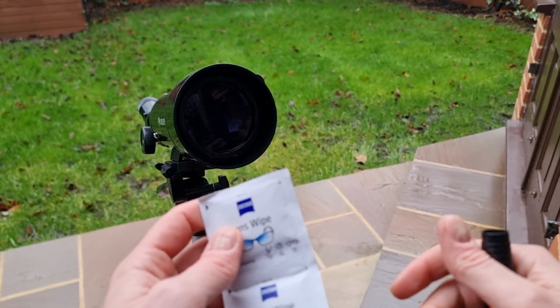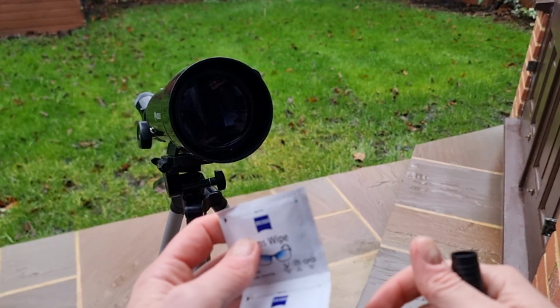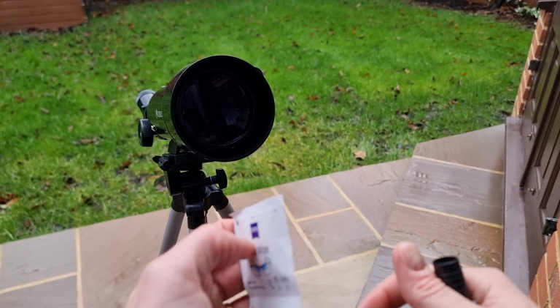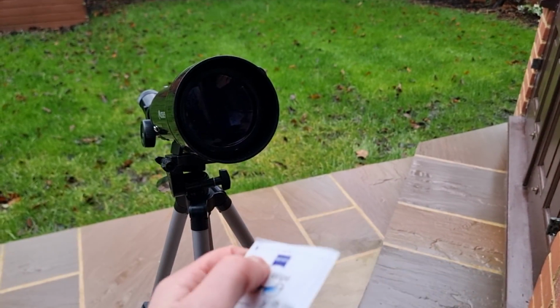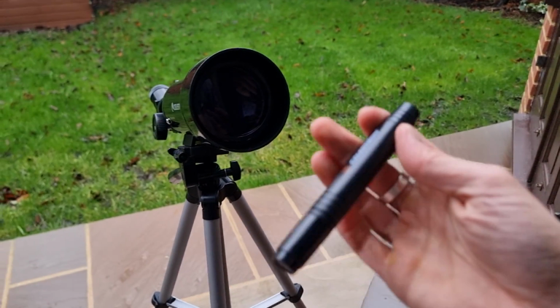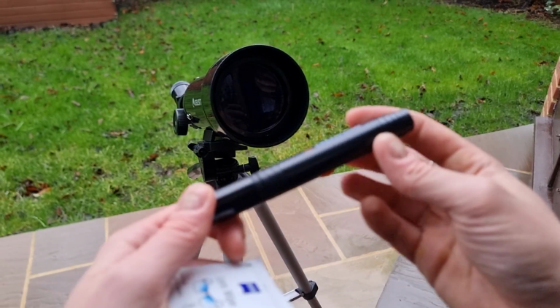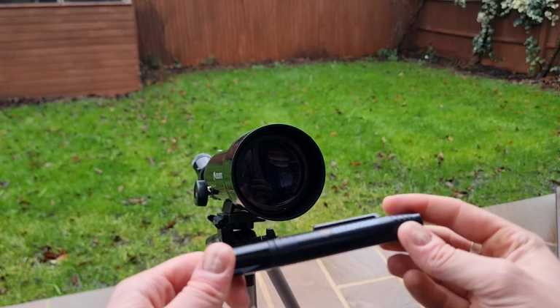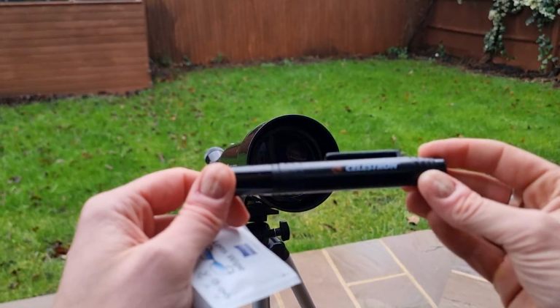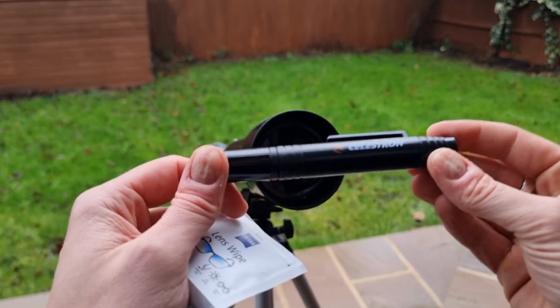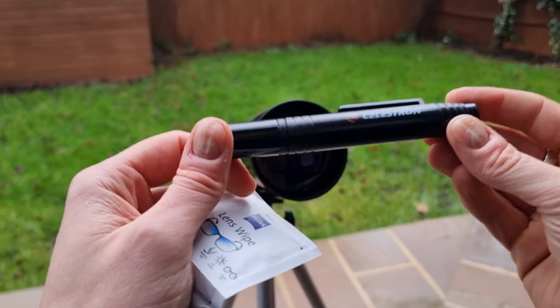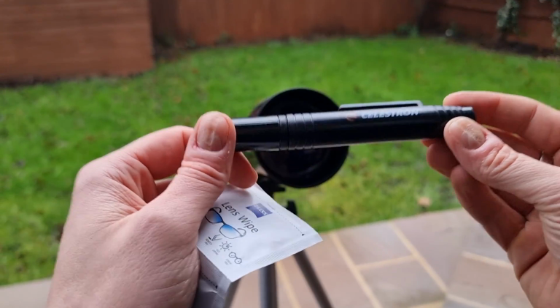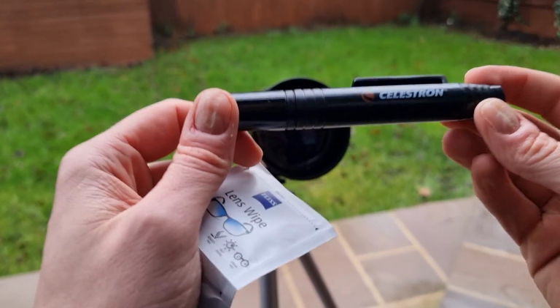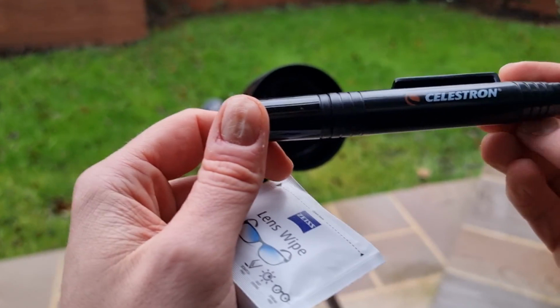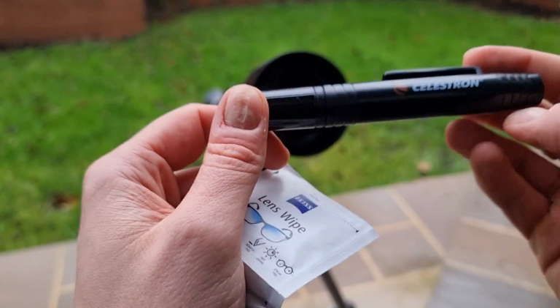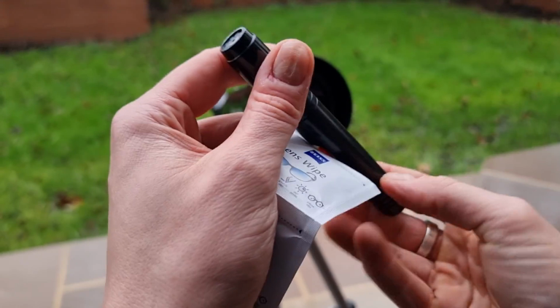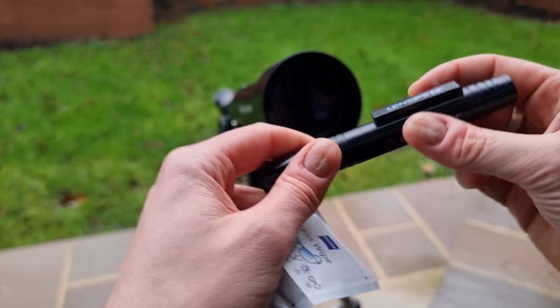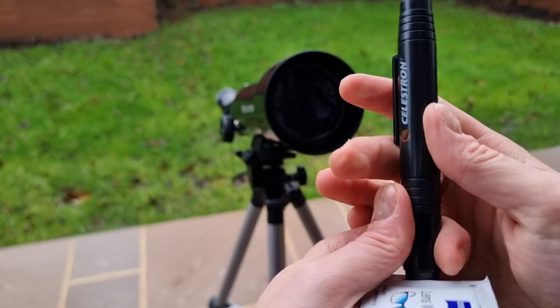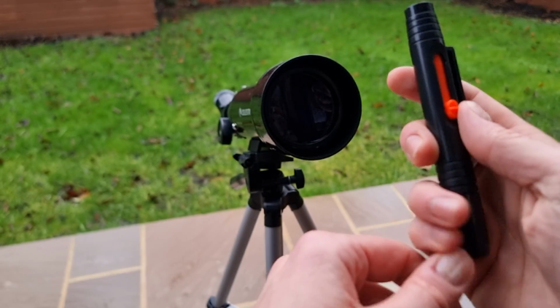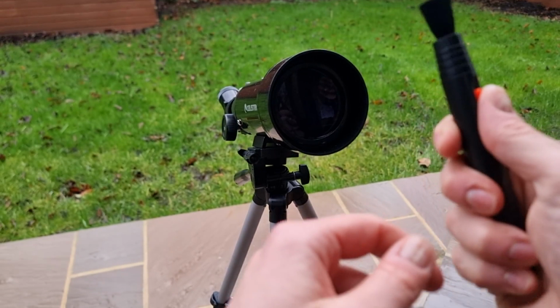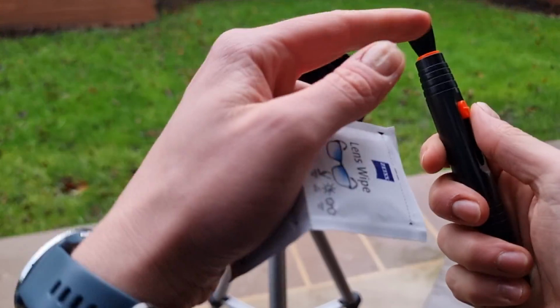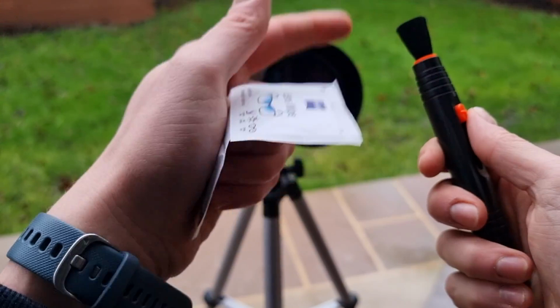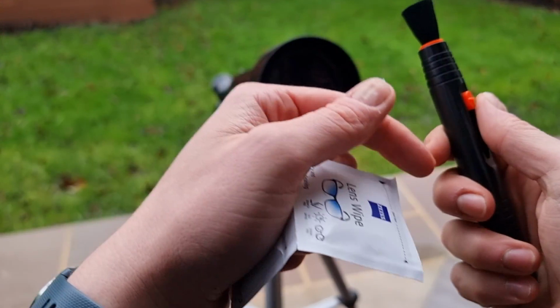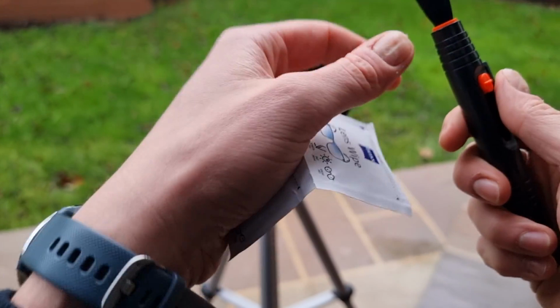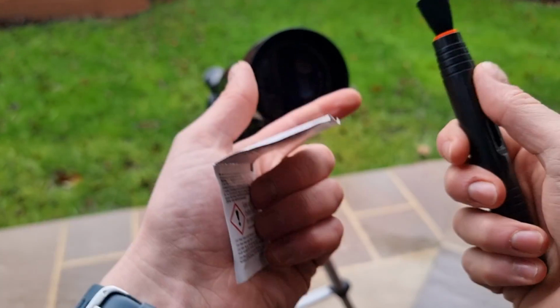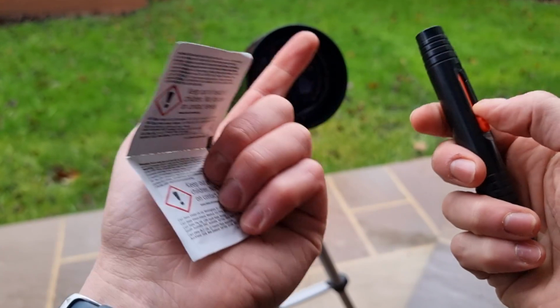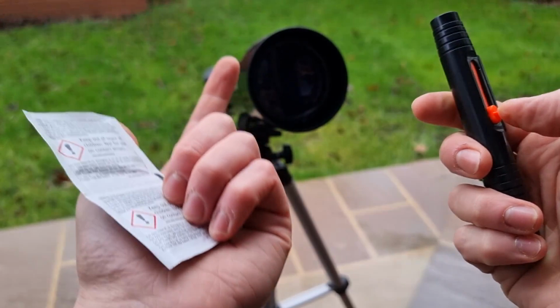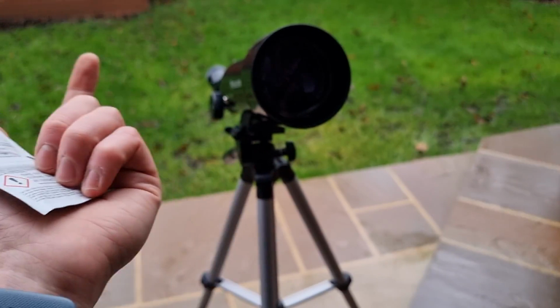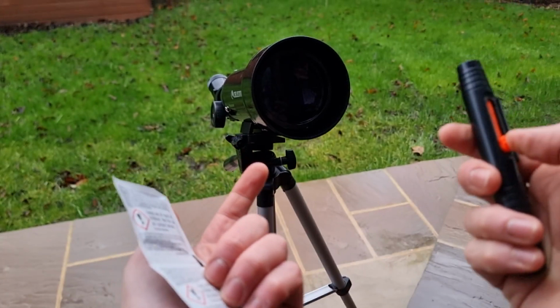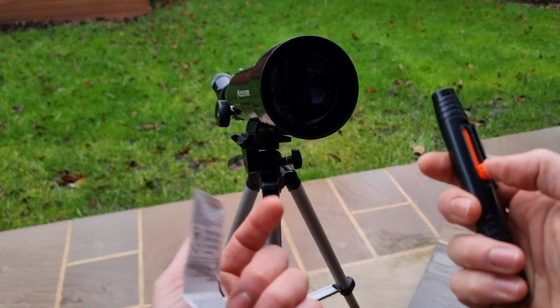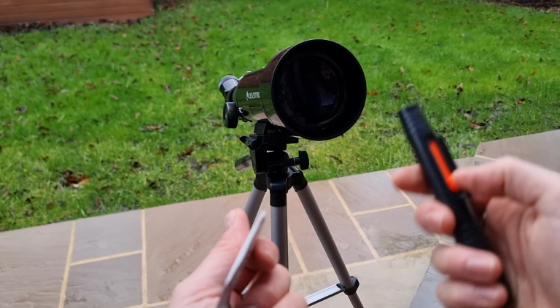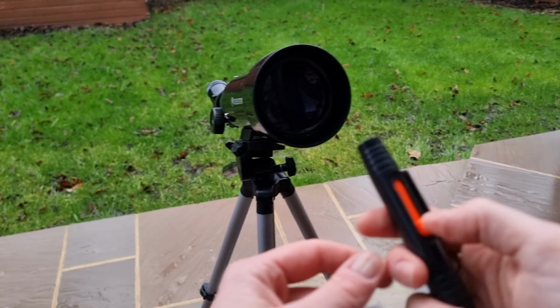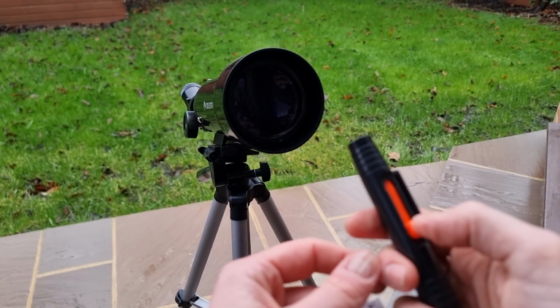The second thing you're going to need is a lens cleaning brush. I really like the Celestron lens pen because it has a retractable brush, it never dries out, and it does a really good job at cleaning the lenses.